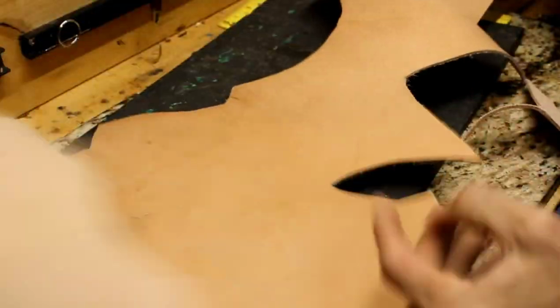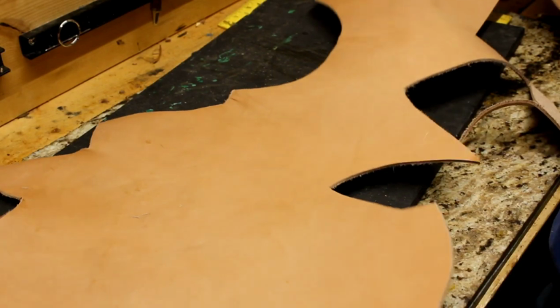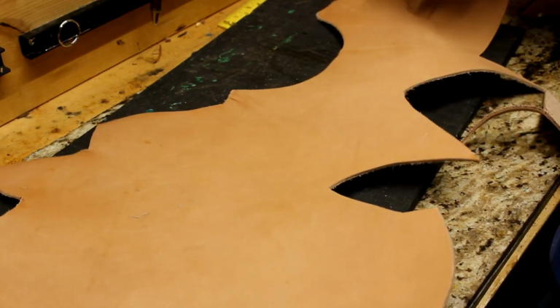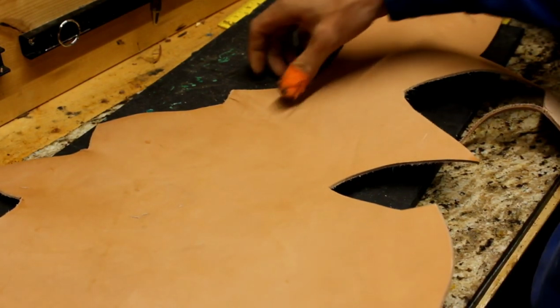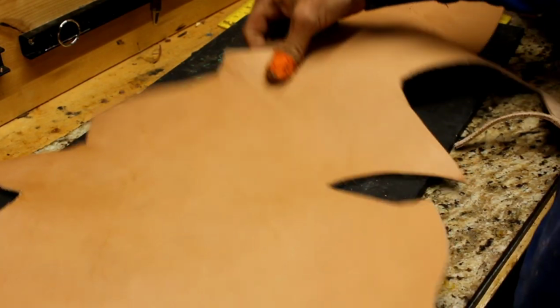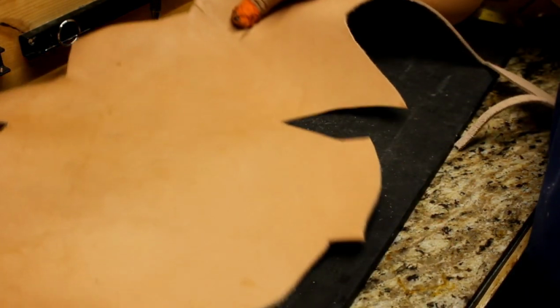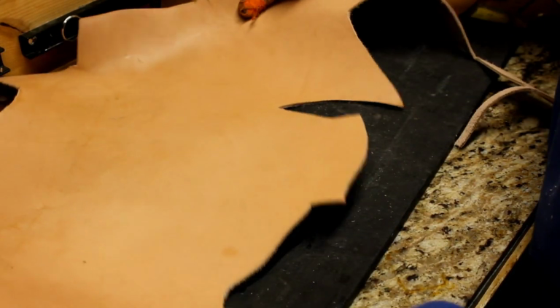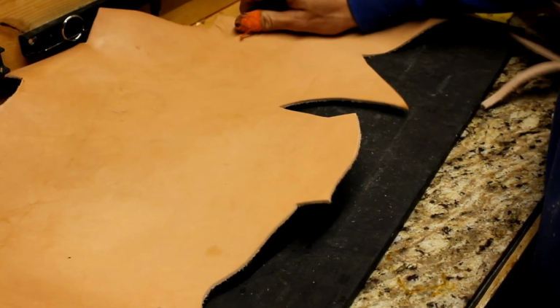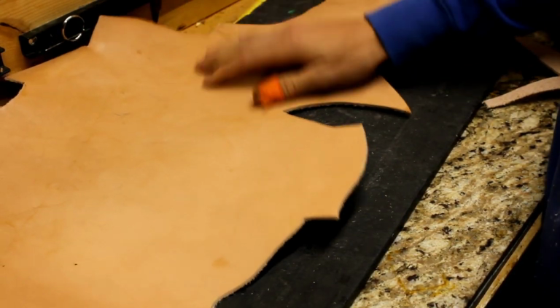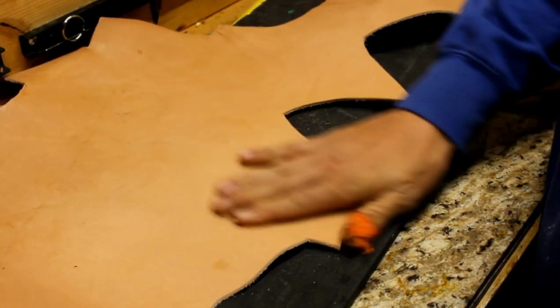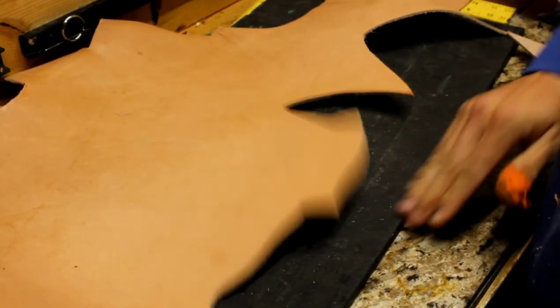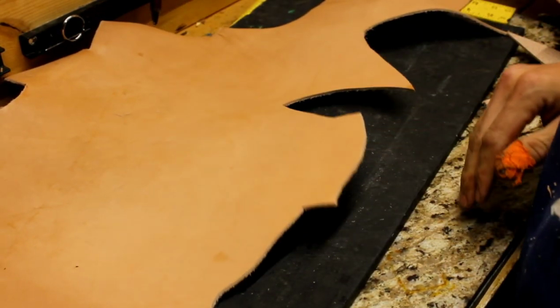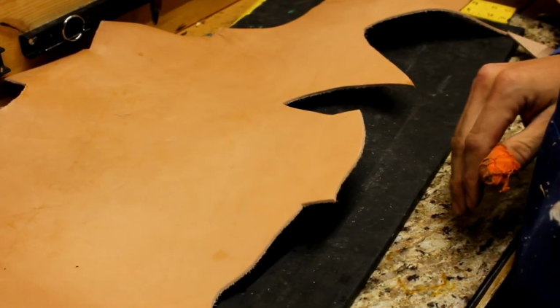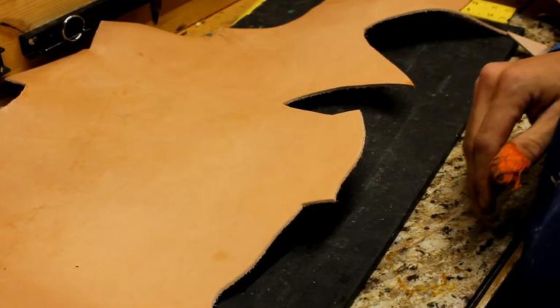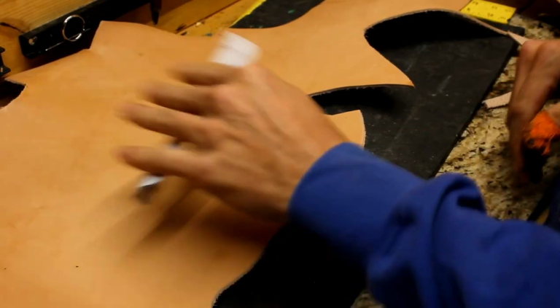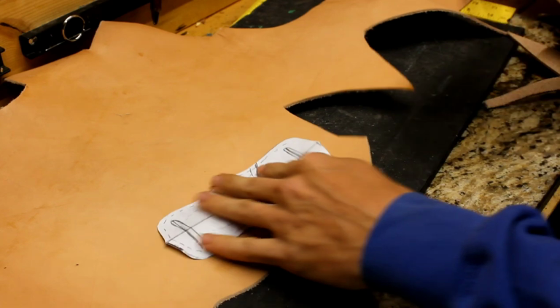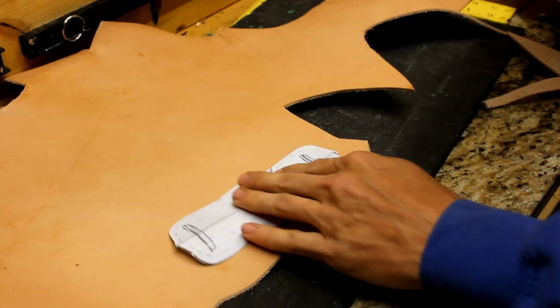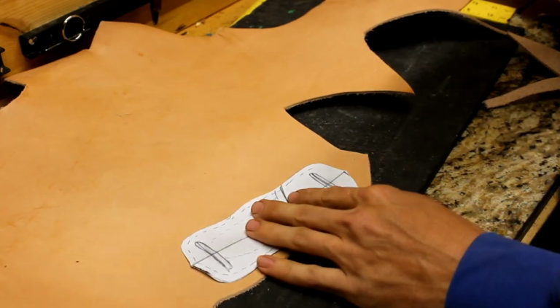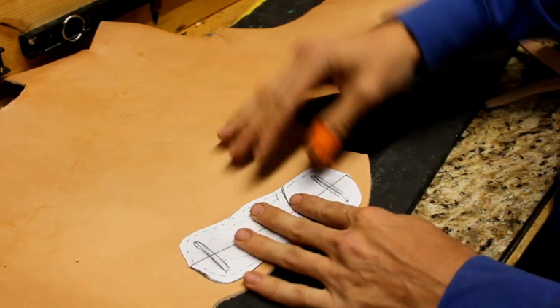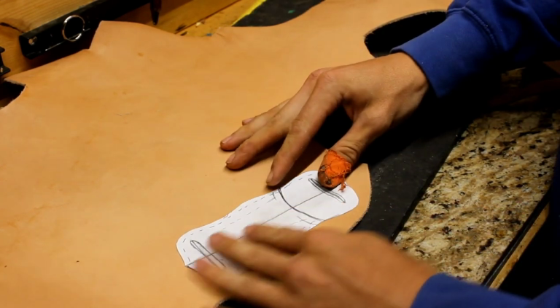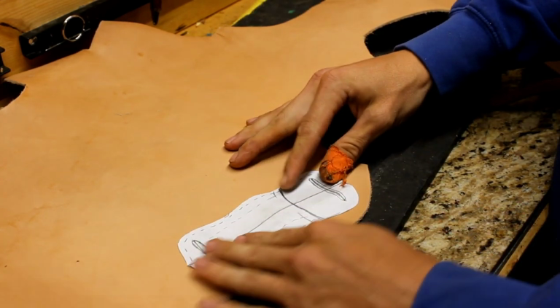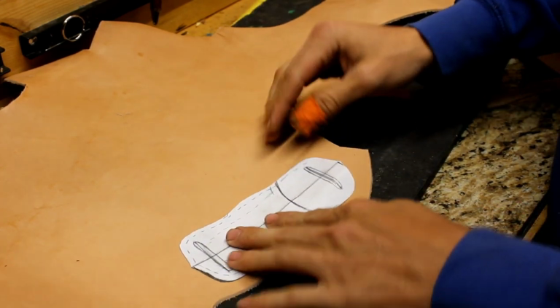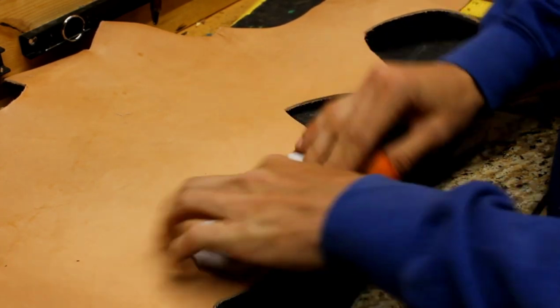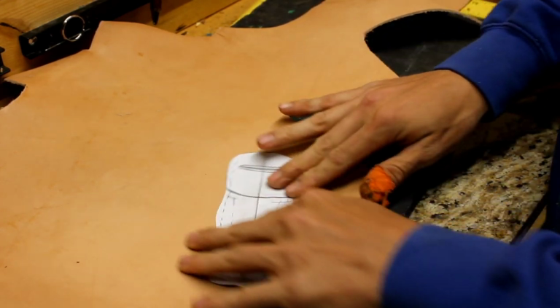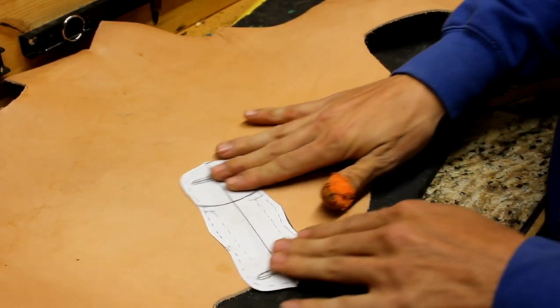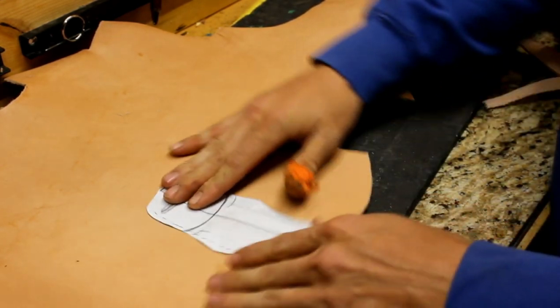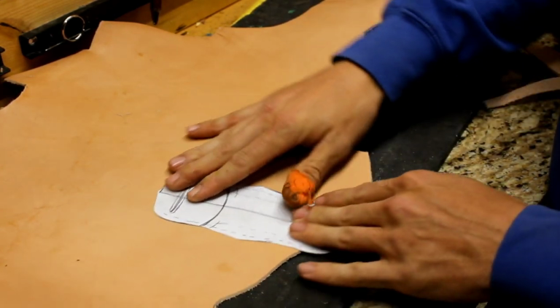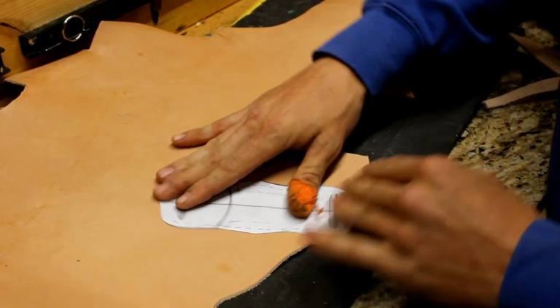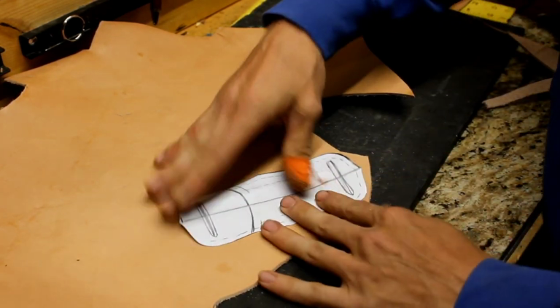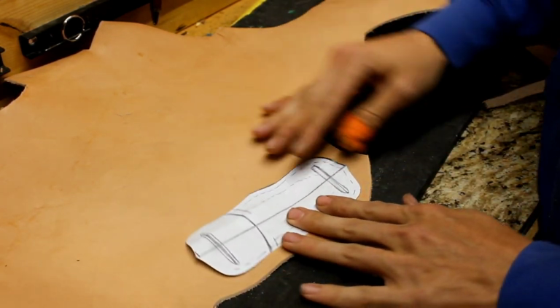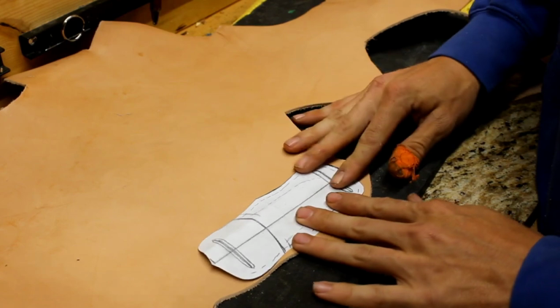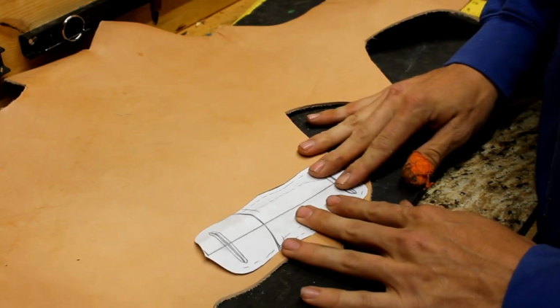Rolling out a little bit of veg tan leather. This here is about an eight to nine ounce, which is pretty much equivalent to an eighth of an inch thick.